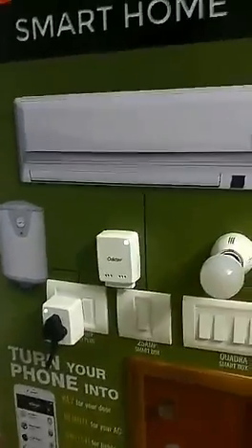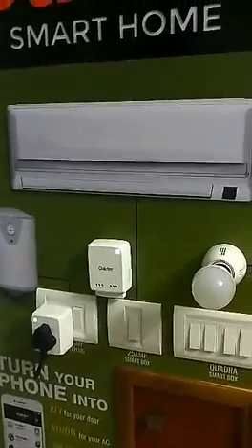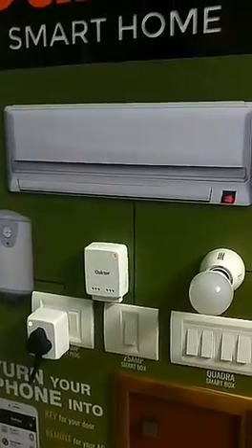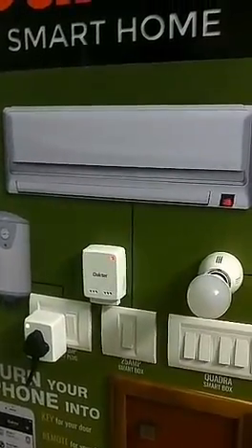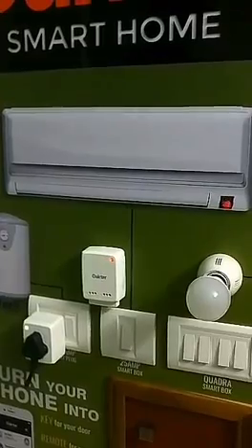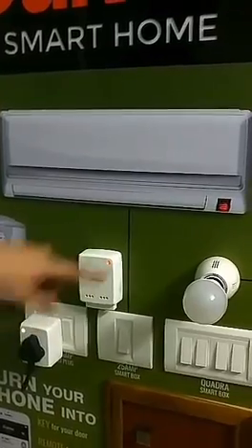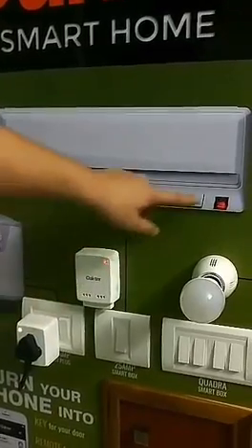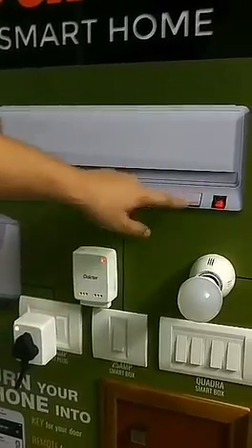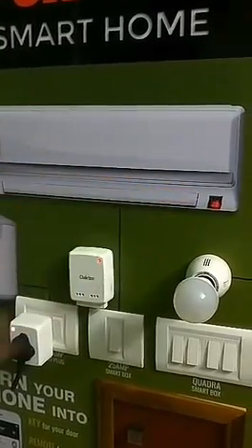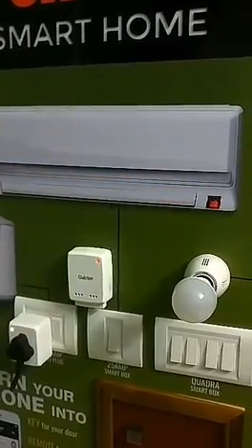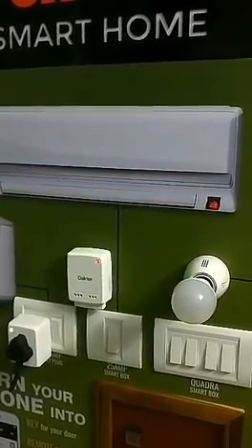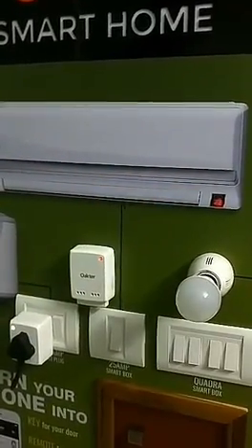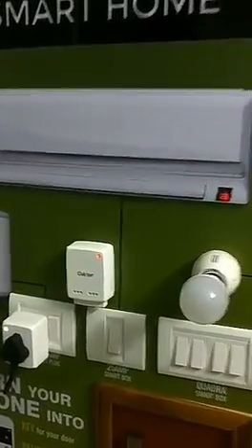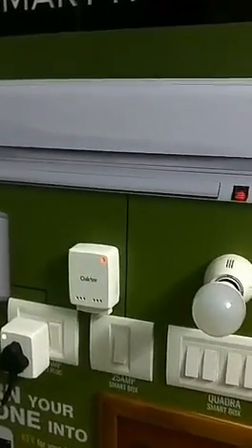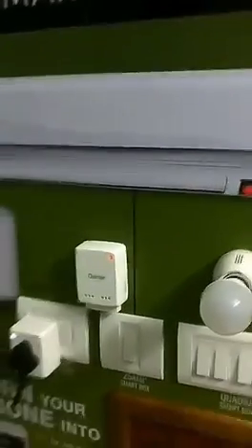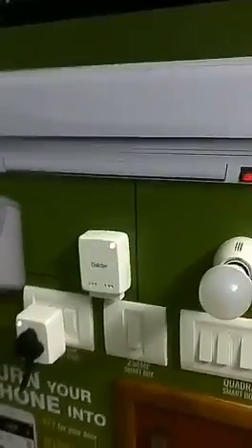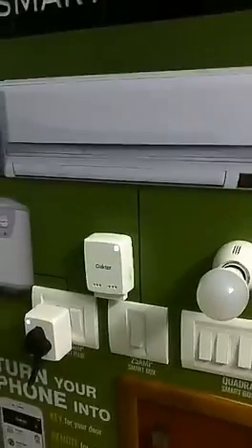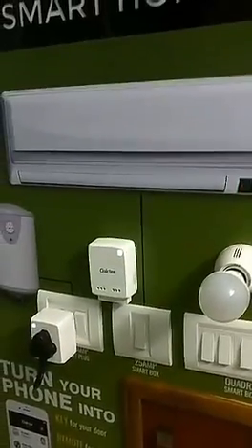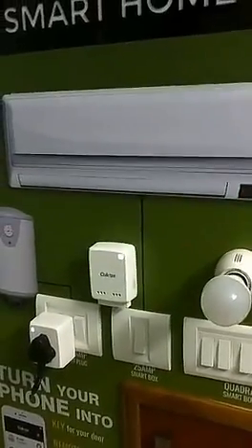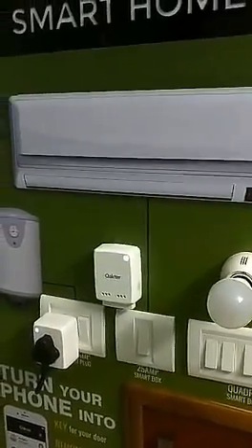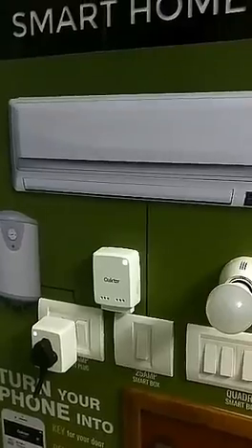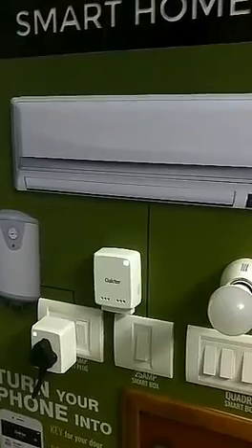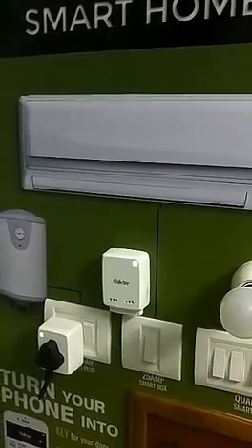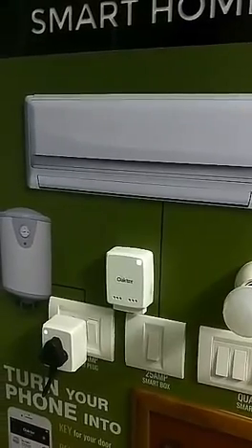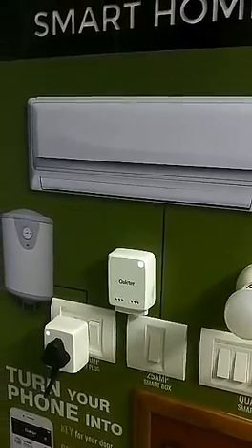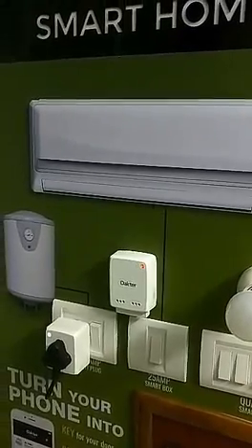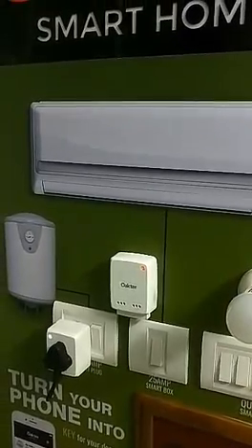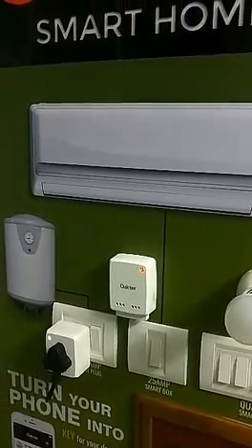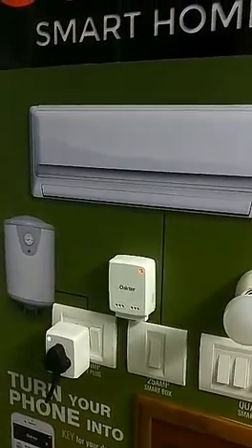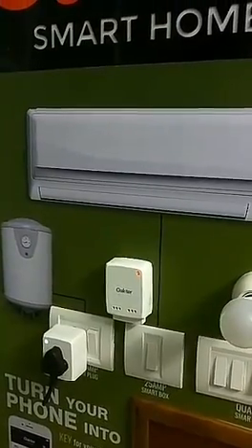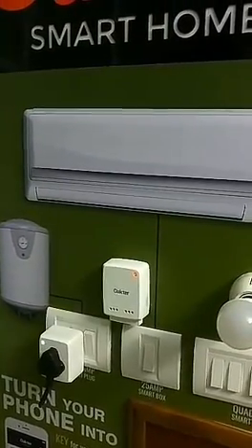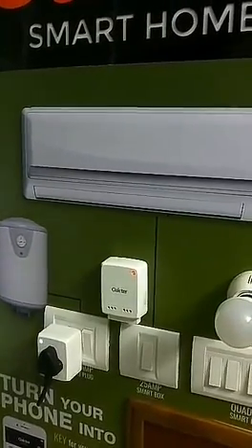Similarly for the AC — the AC is switched on, and for the AC the device is installed so that the physical switch will also work in parallel to the mobile app.